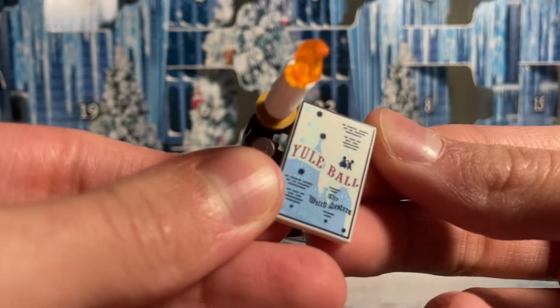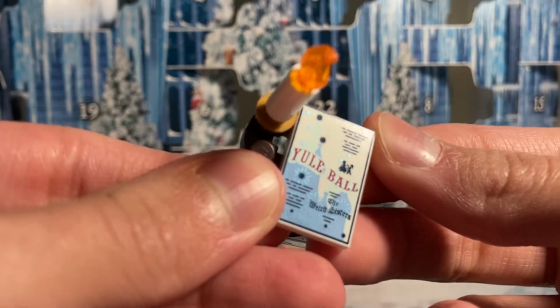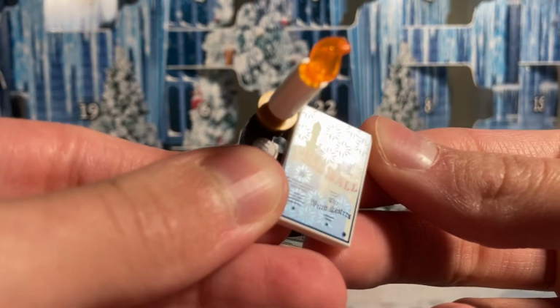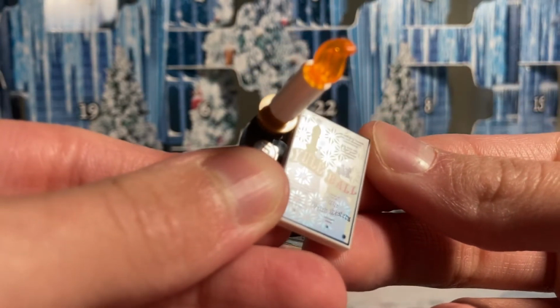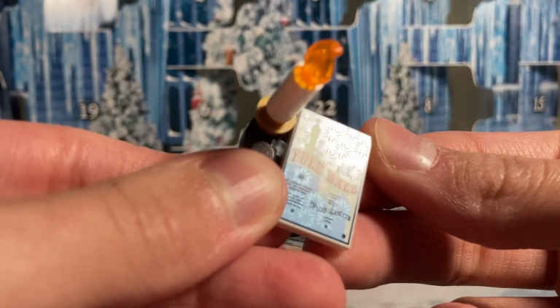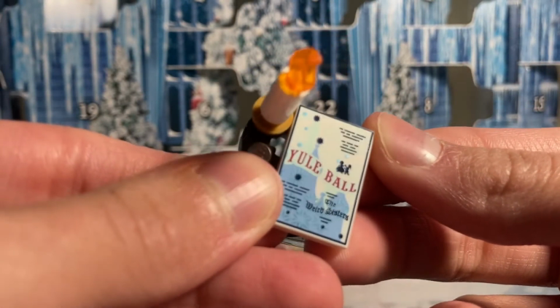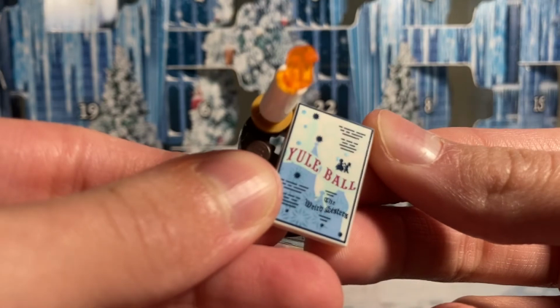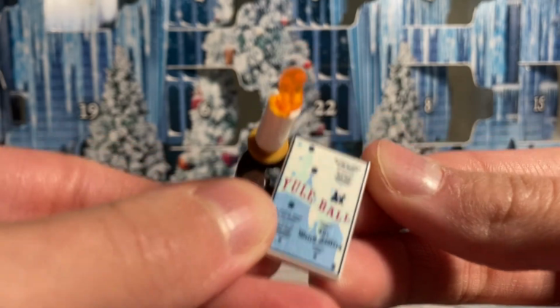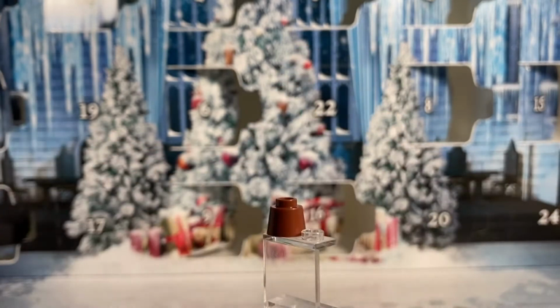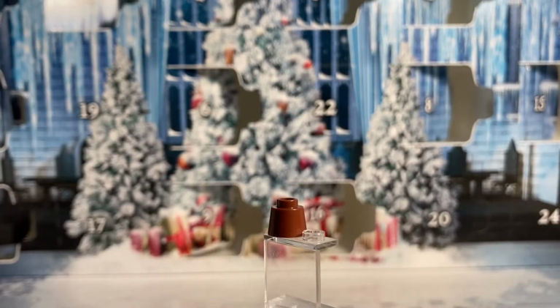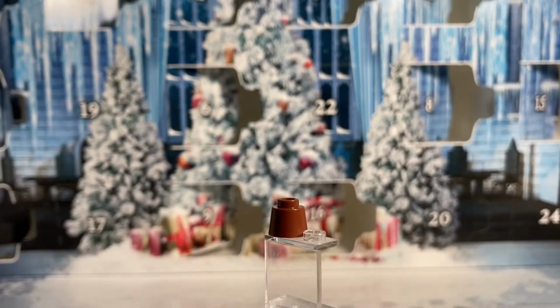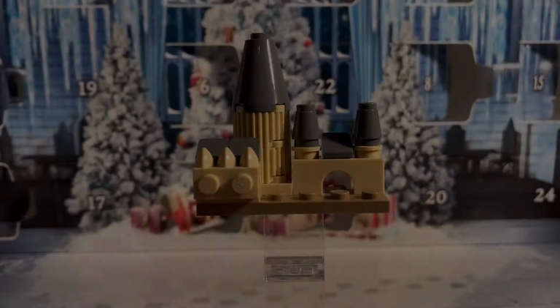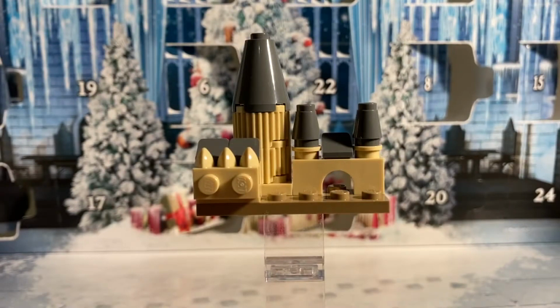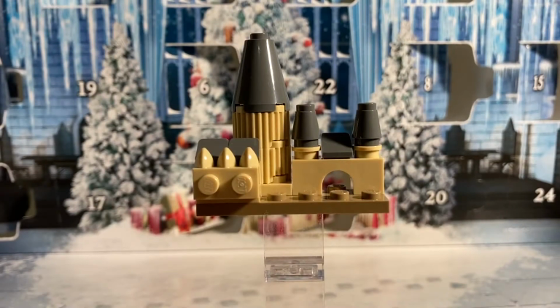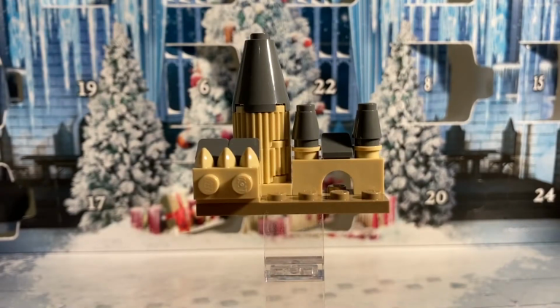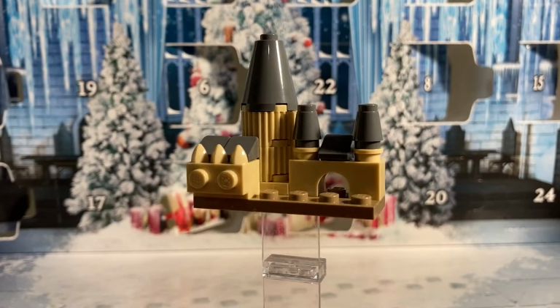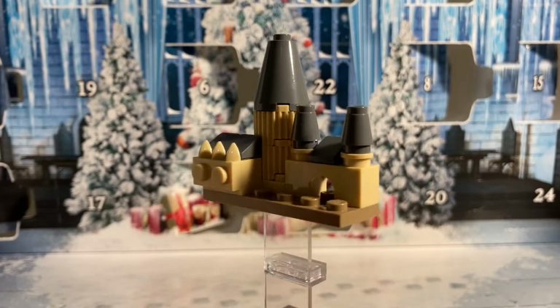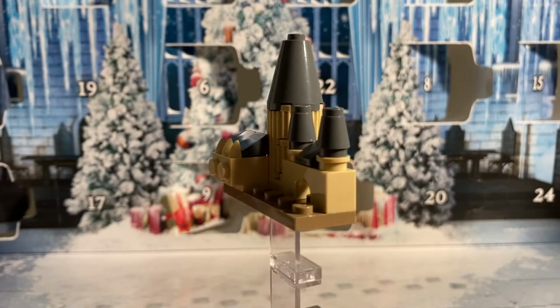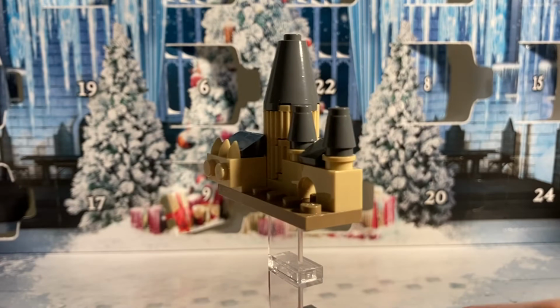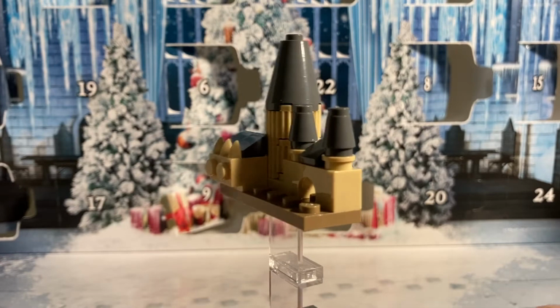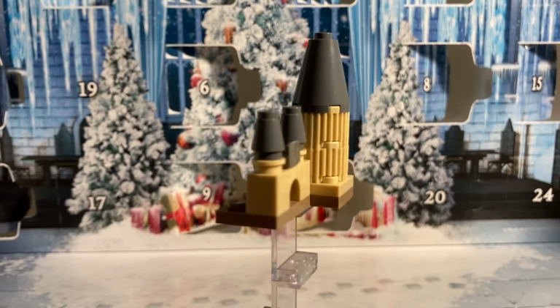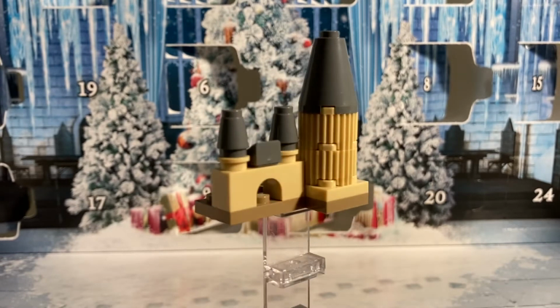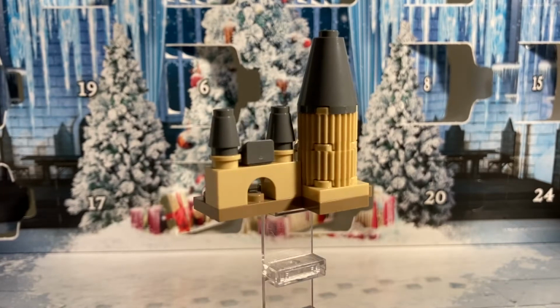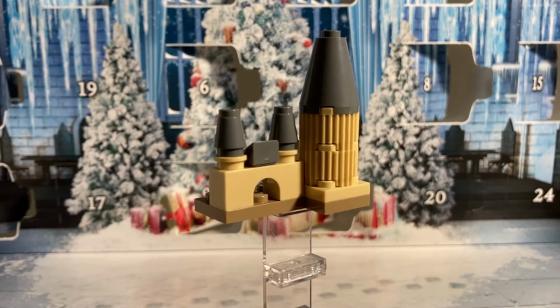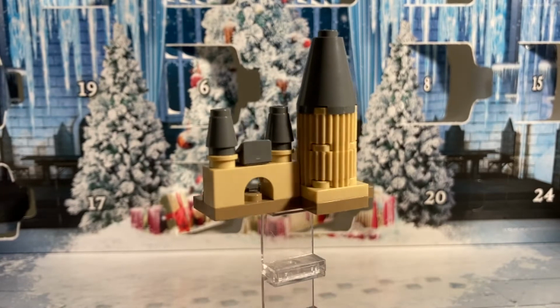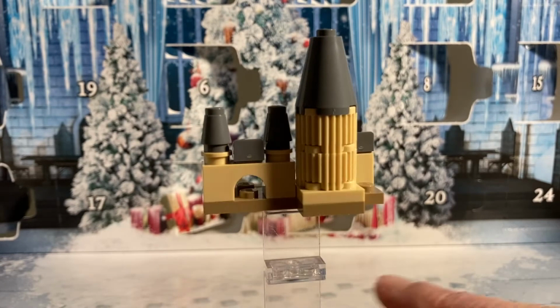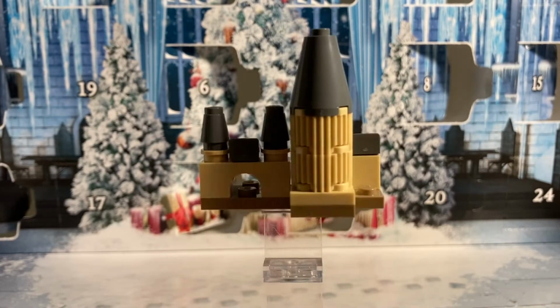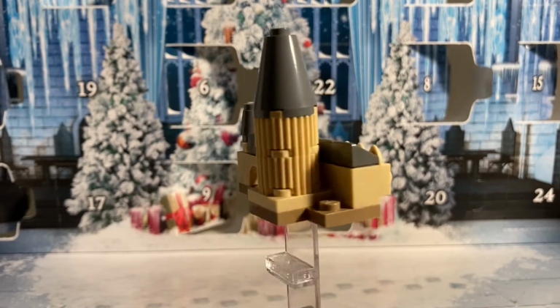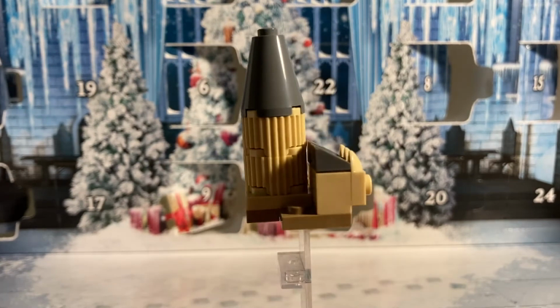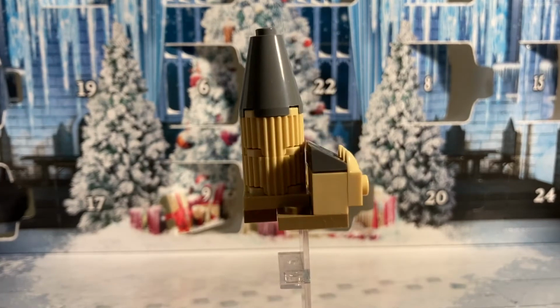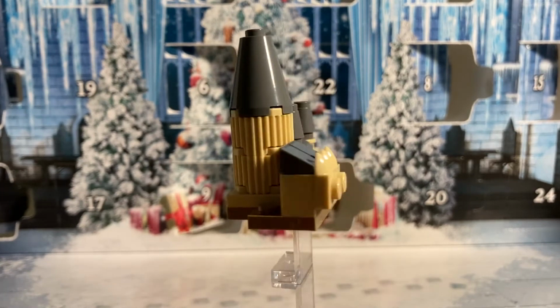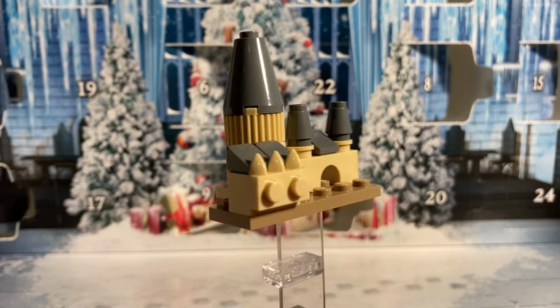On day number two we get the small mini scale Hogwarts build. I think the designers did a great job with this one considering how low the piece count is for it.